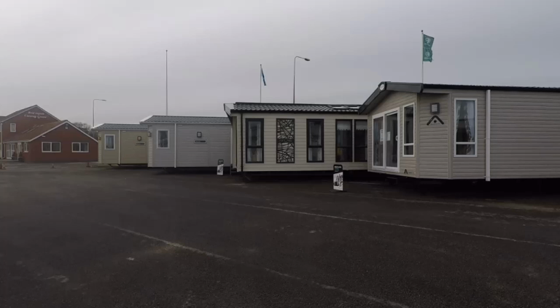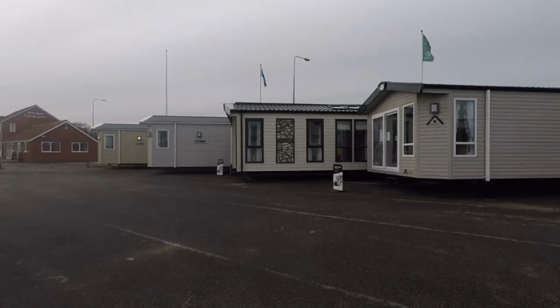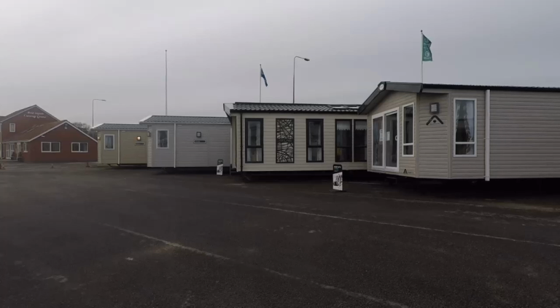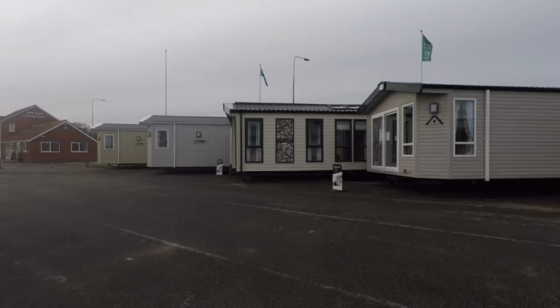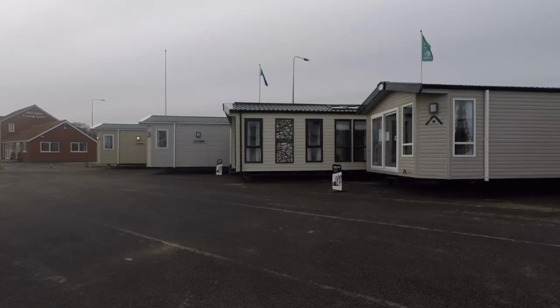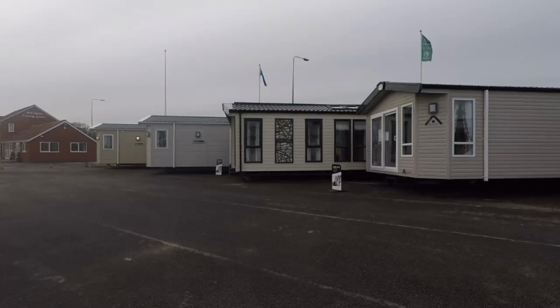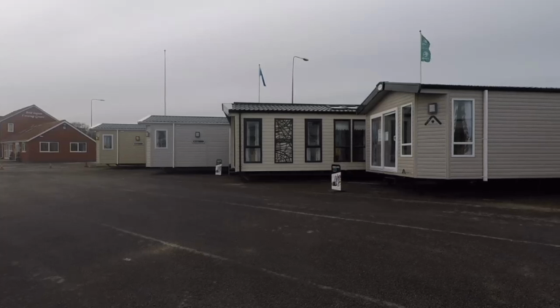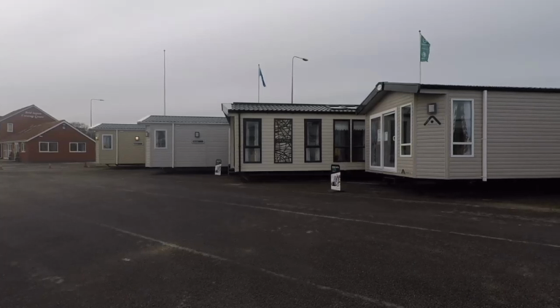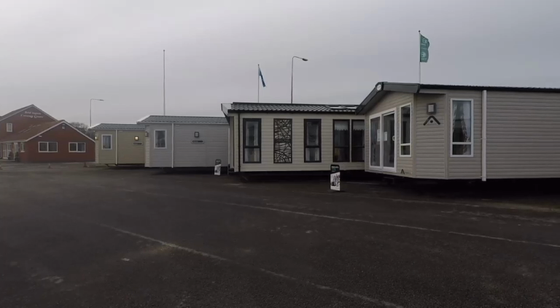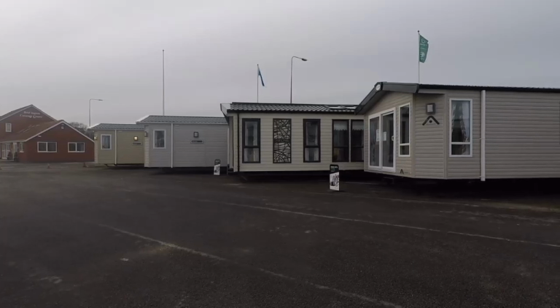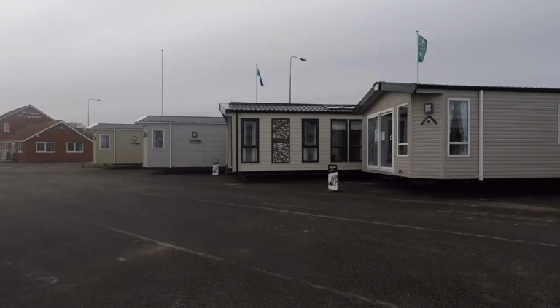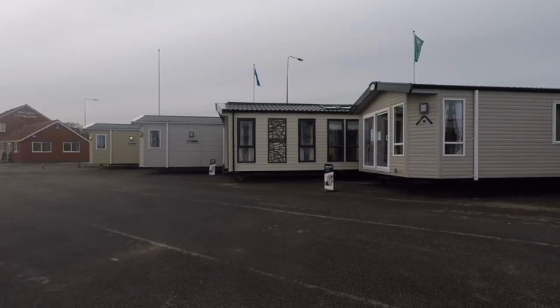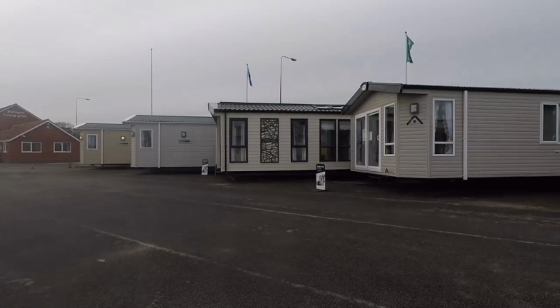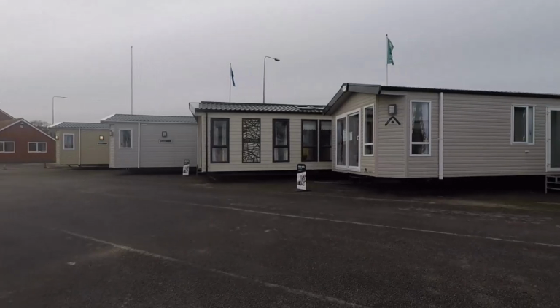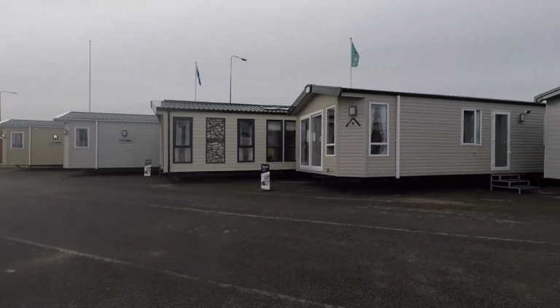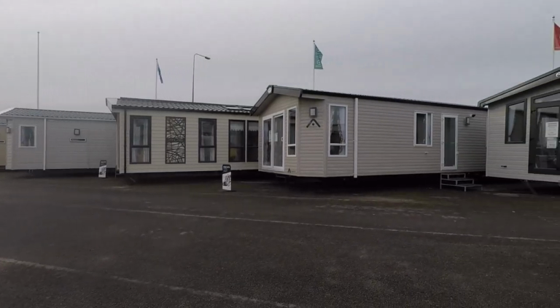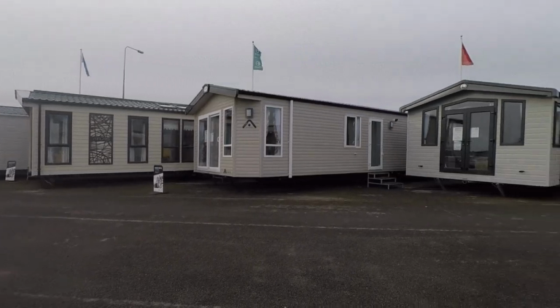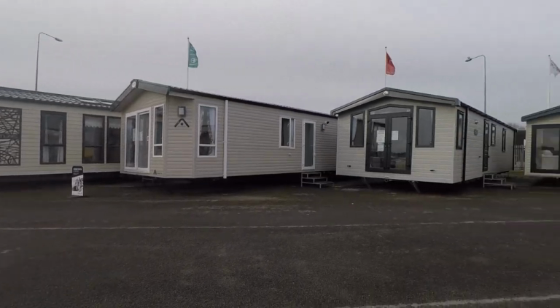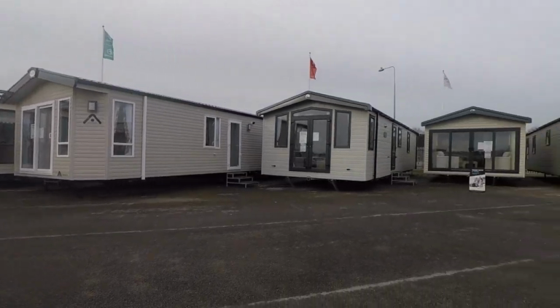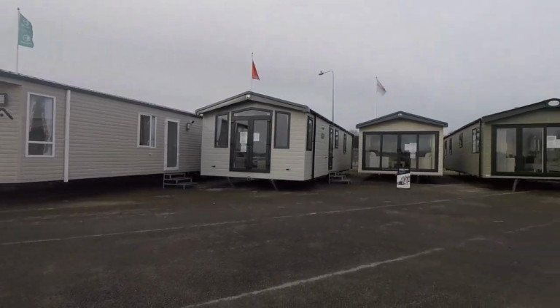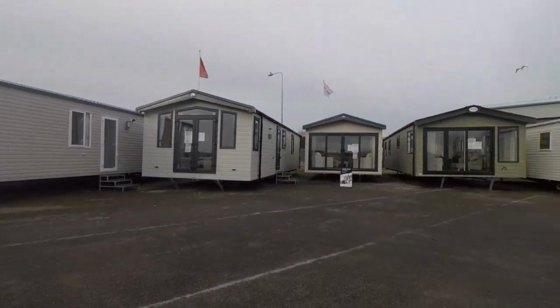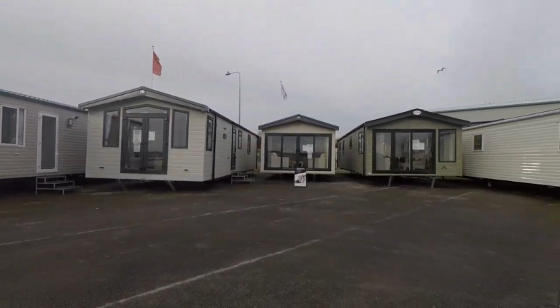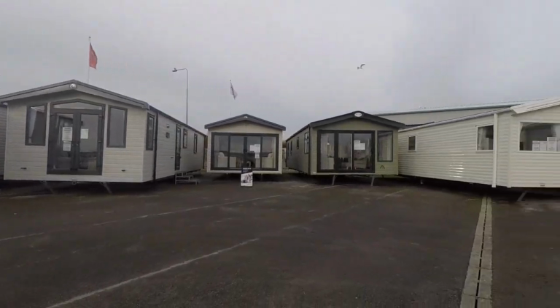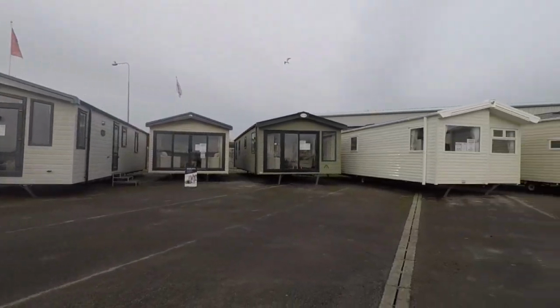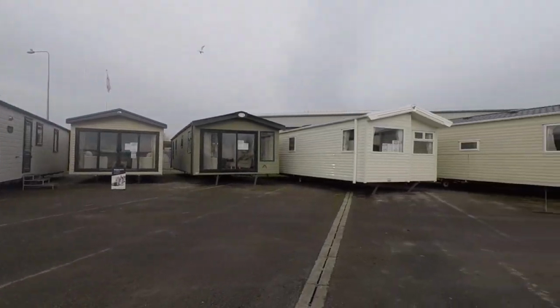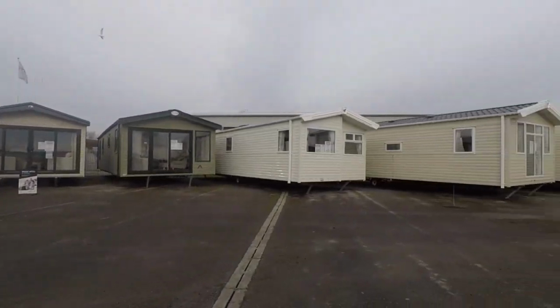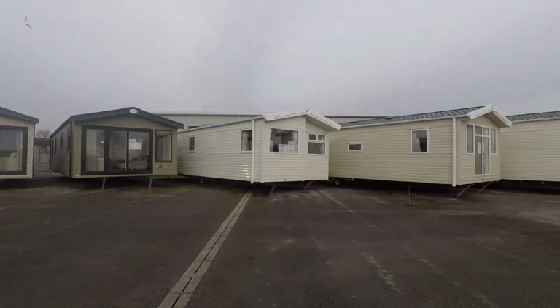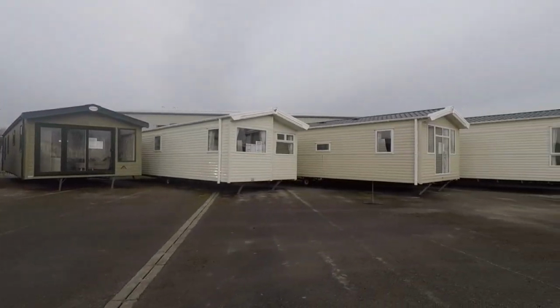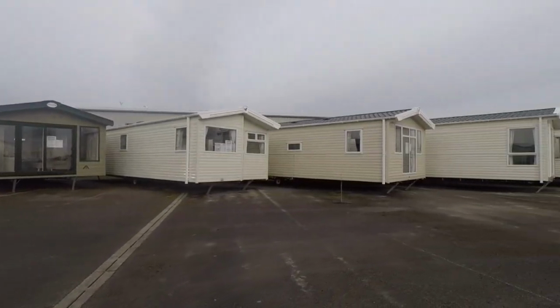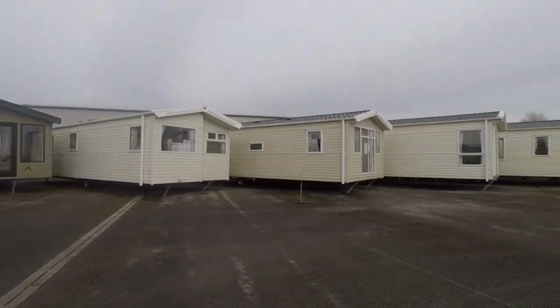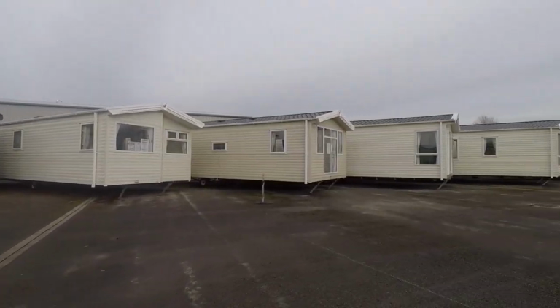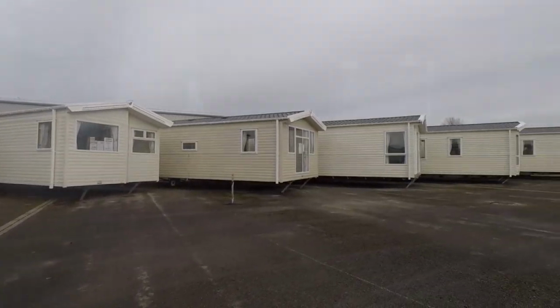The Bridlington Caravan Centre Yorkshire Holiday Homes pre-season sale is now on, with massive discounts on a wide range of holiday homes from top manufacturers.